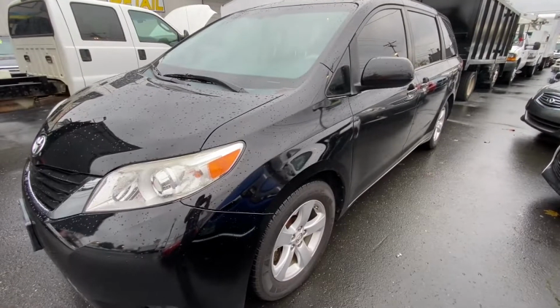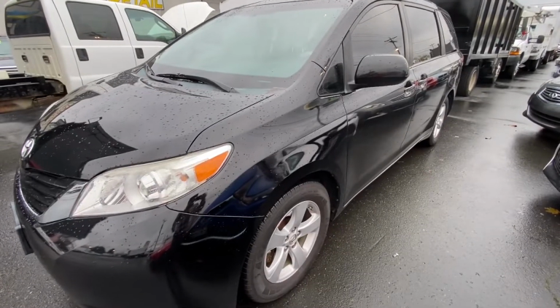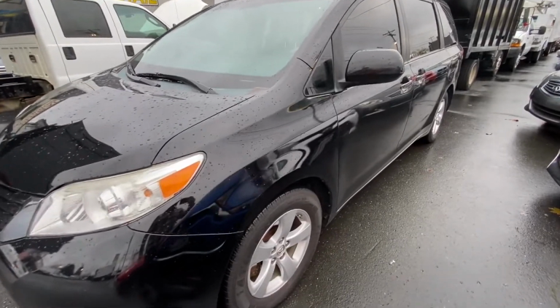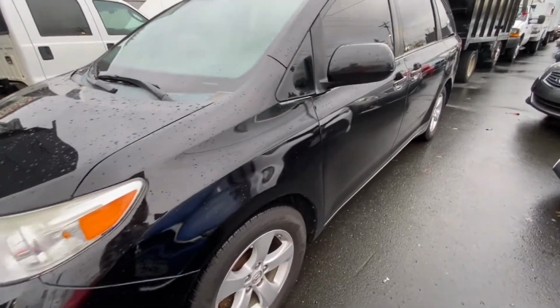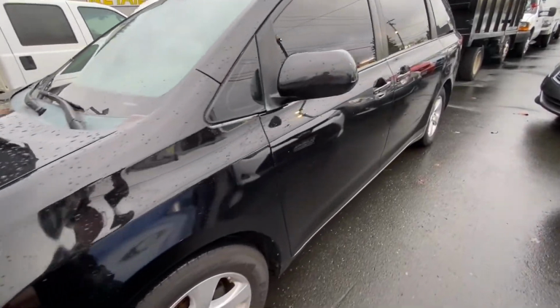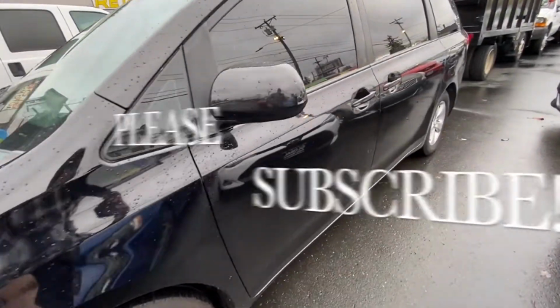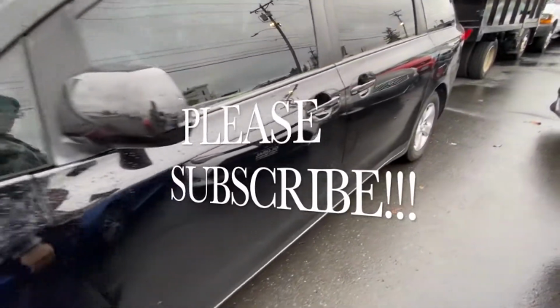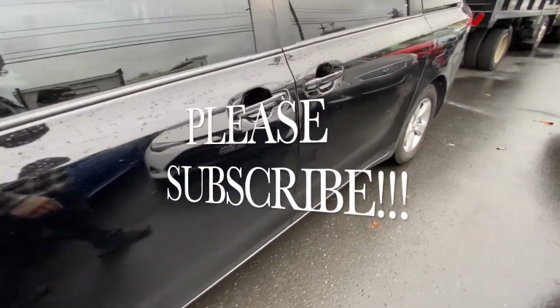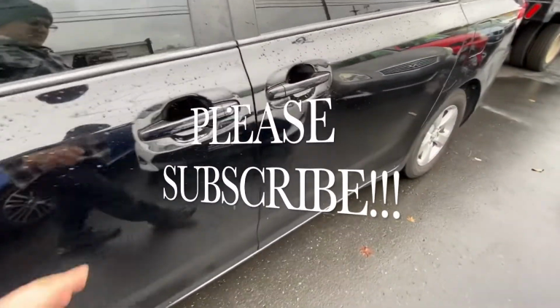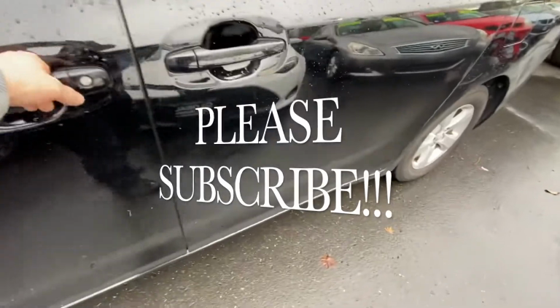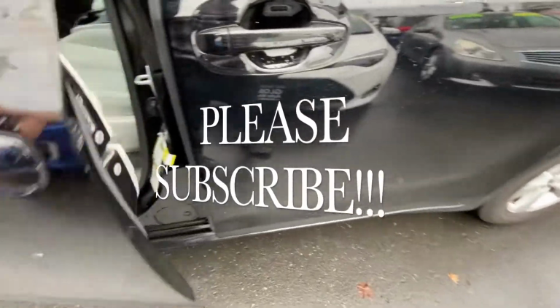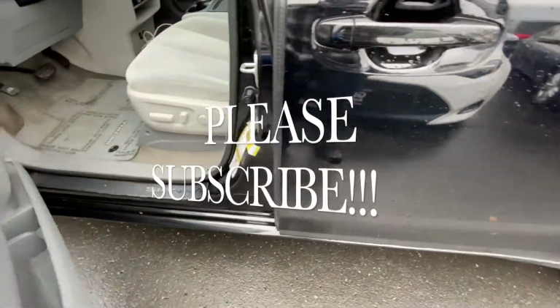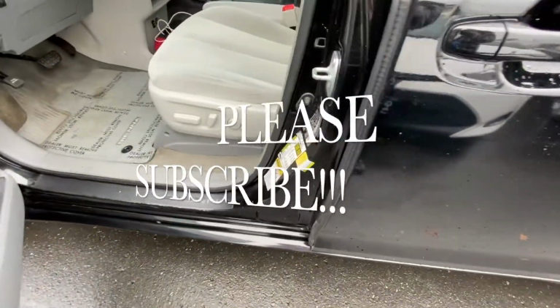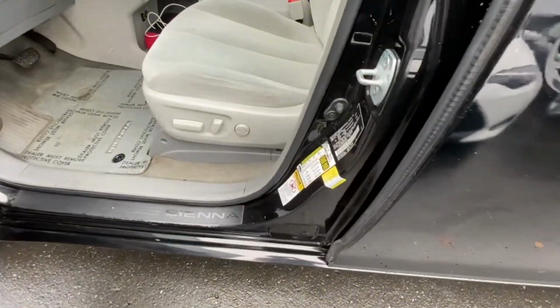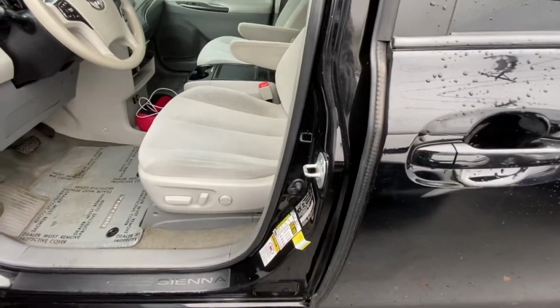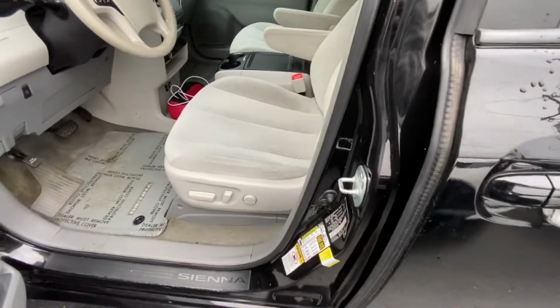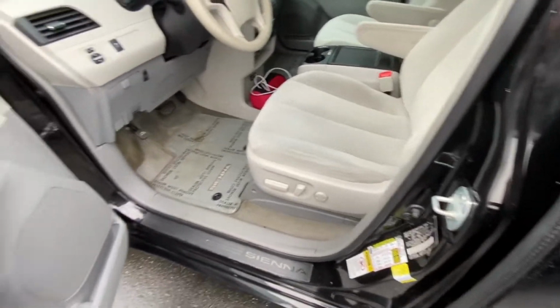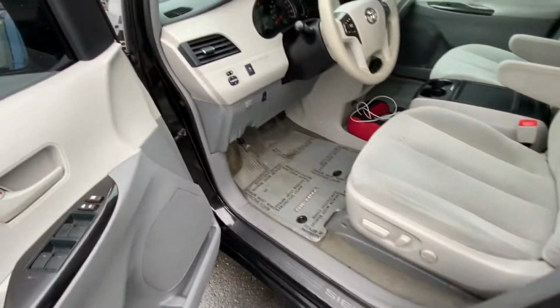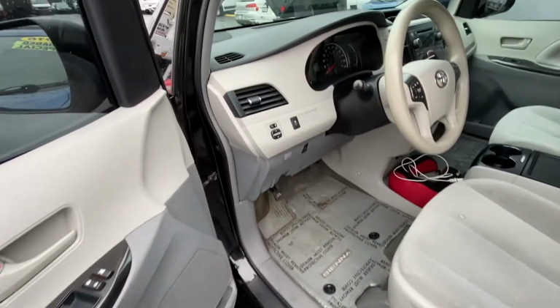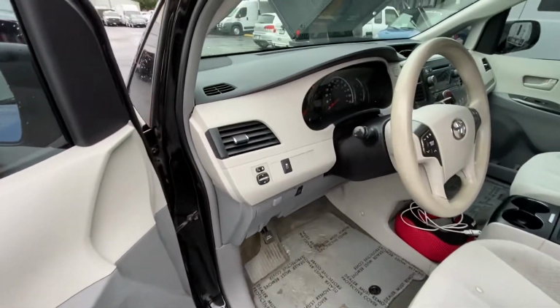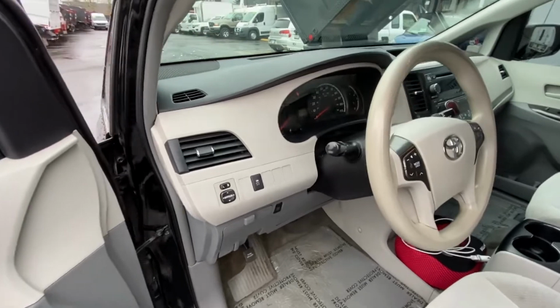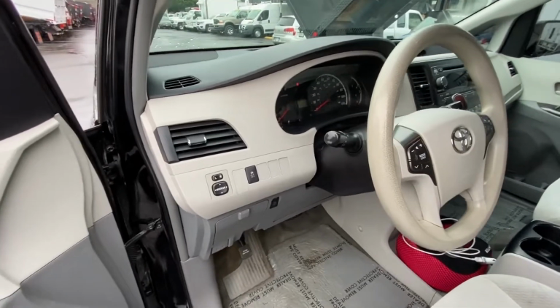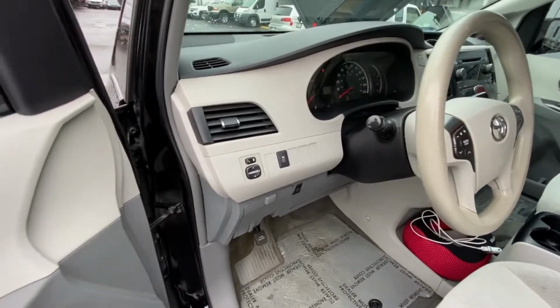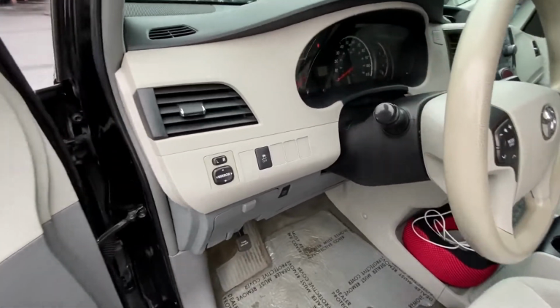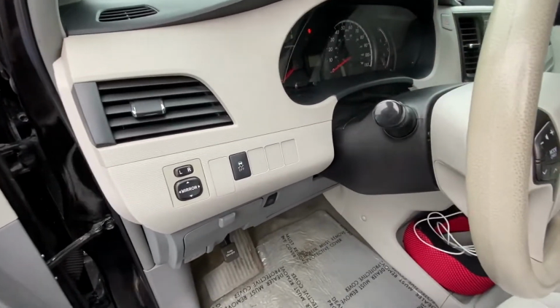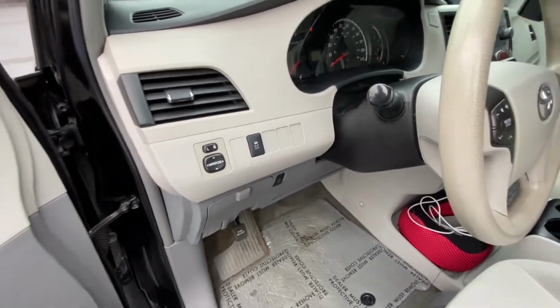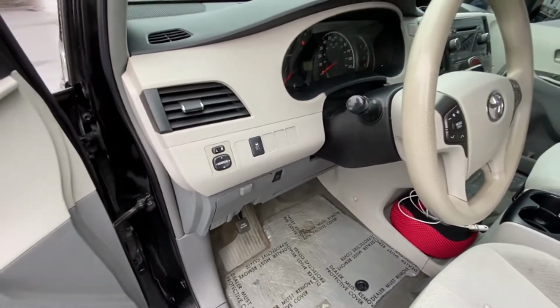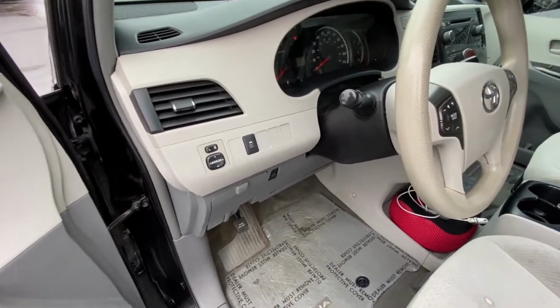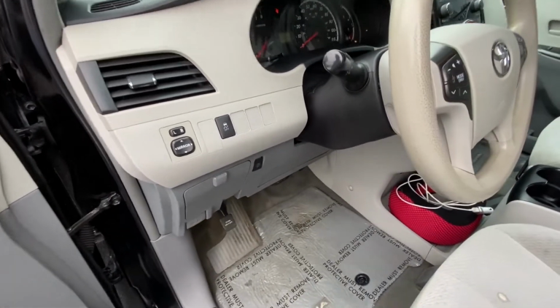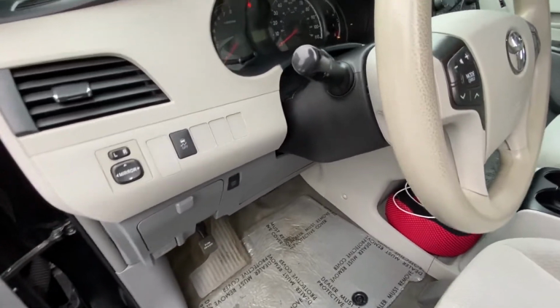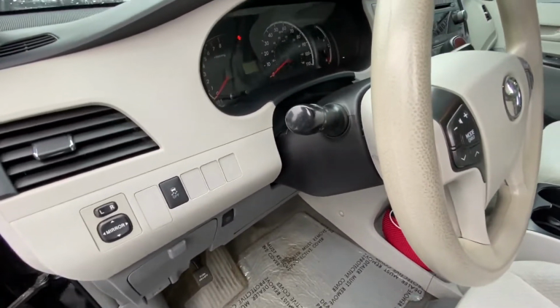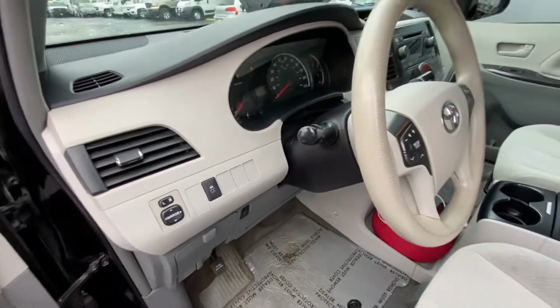Hi guys, today I'll be showing the Toyota Sienna and where the fuse is located. This one is a 2014 — I'm sure they're similar for a few years. First thing first, if you want to plug in your...